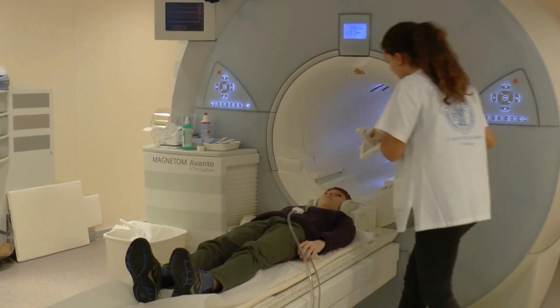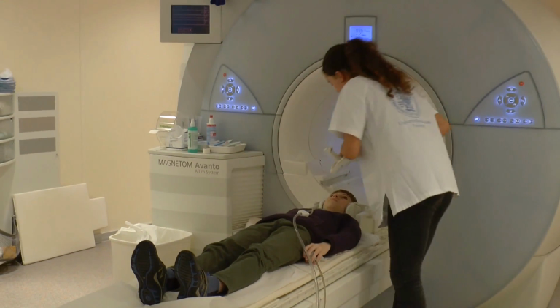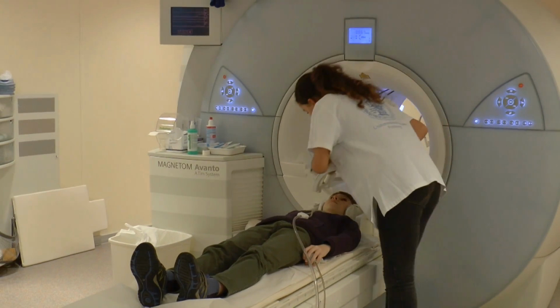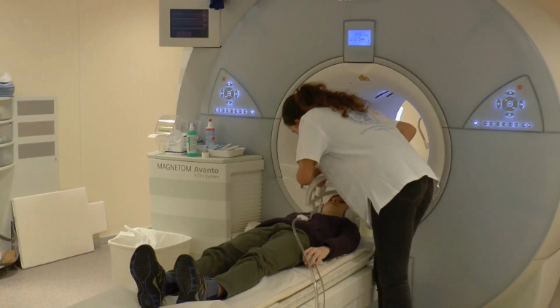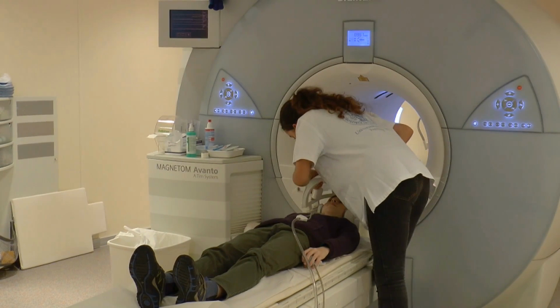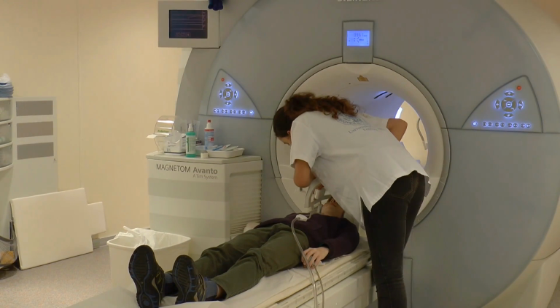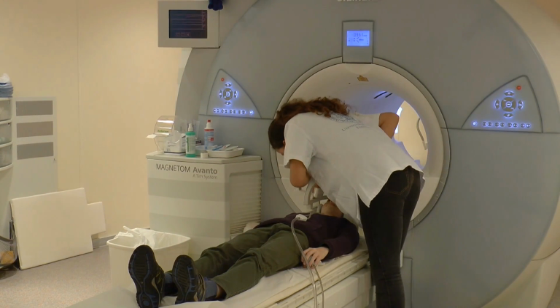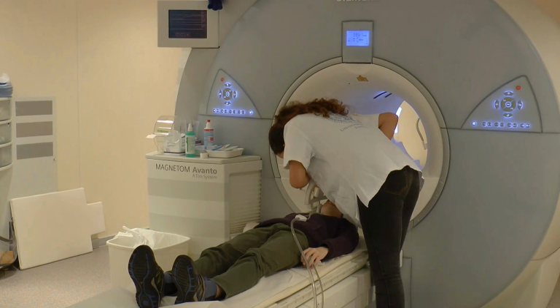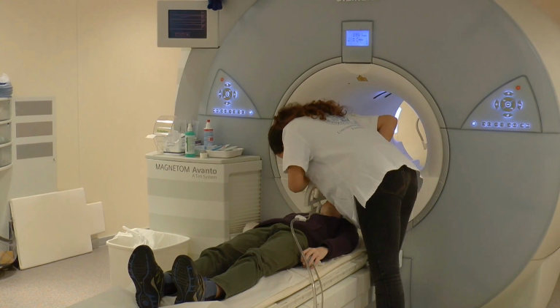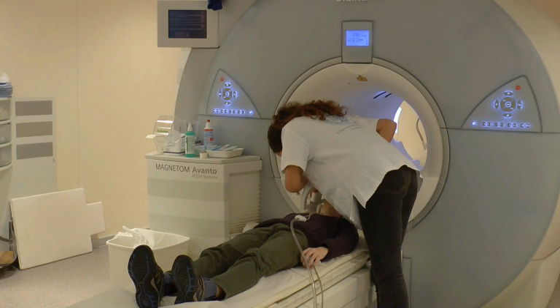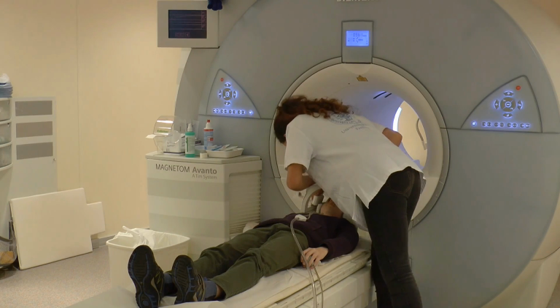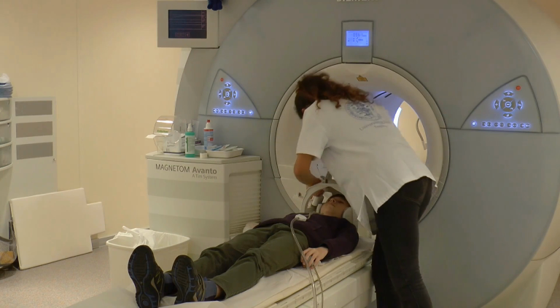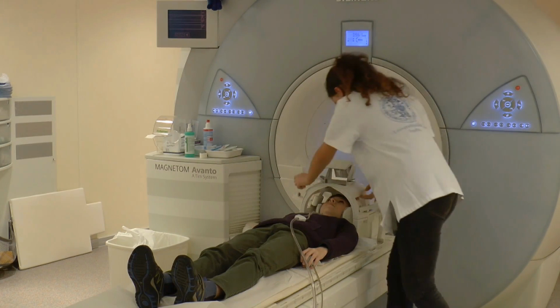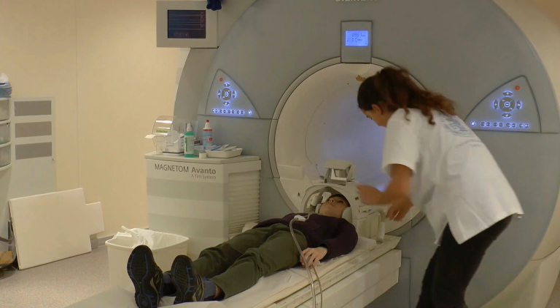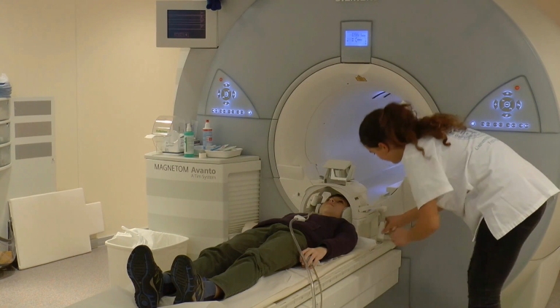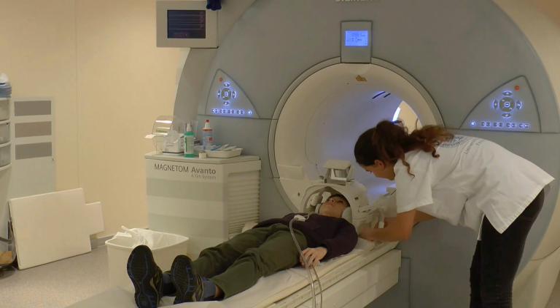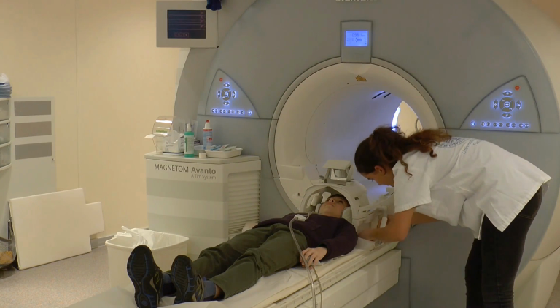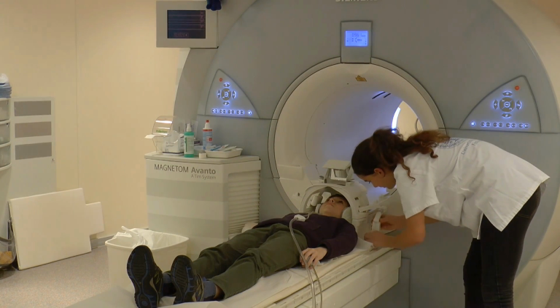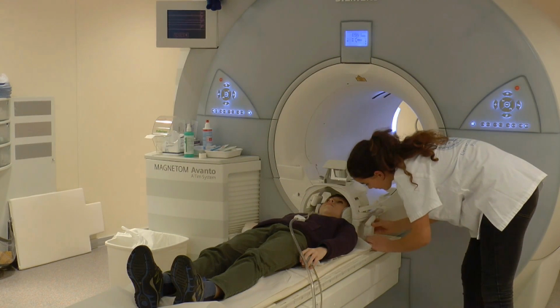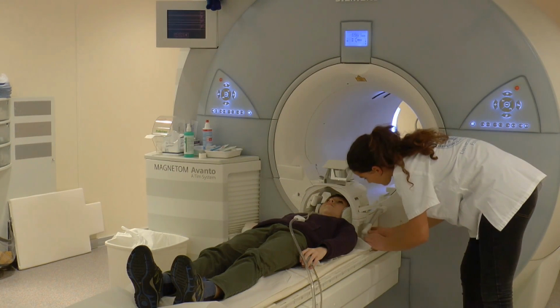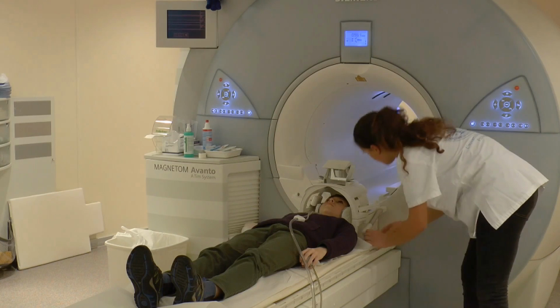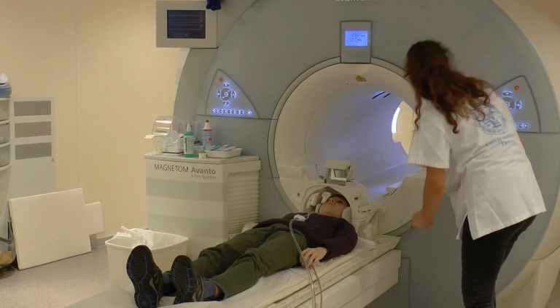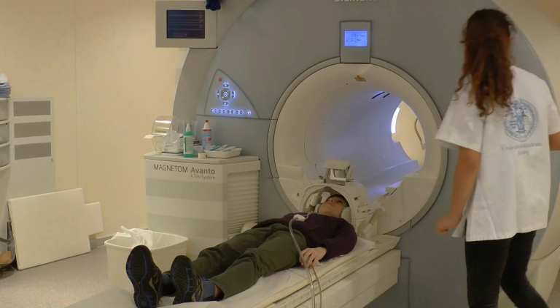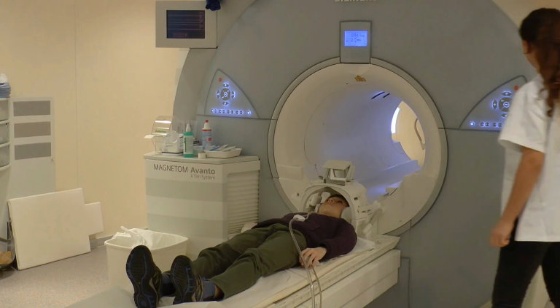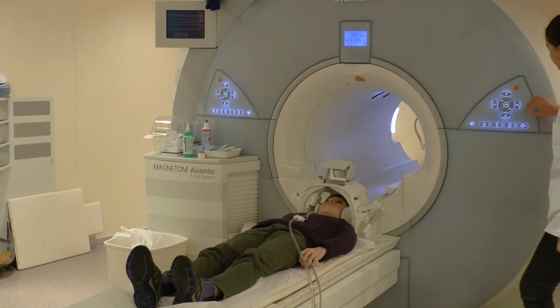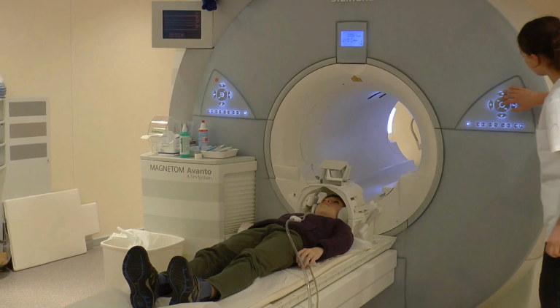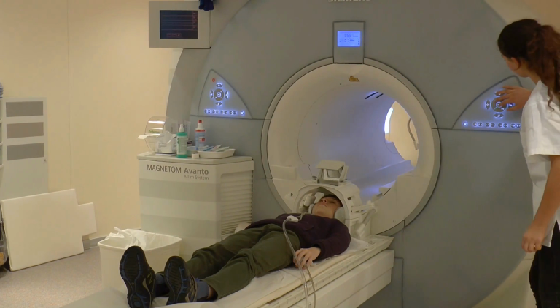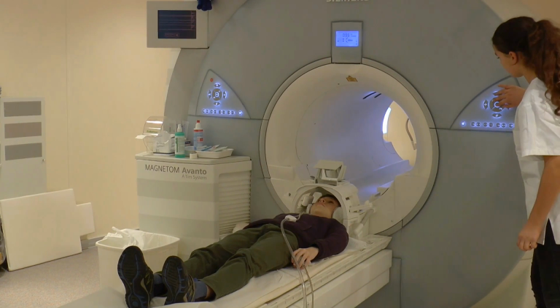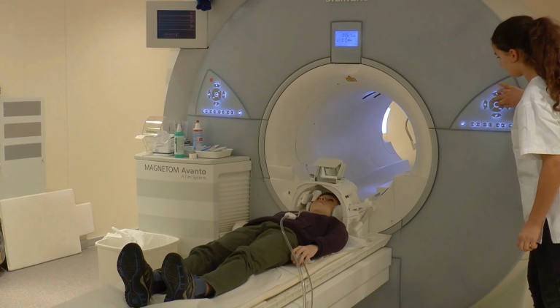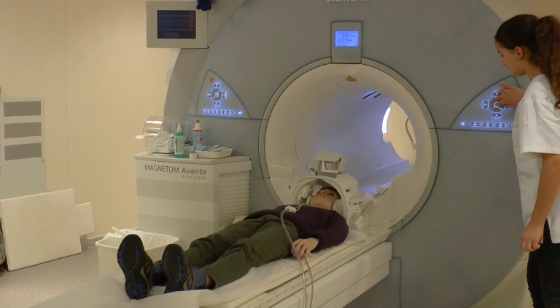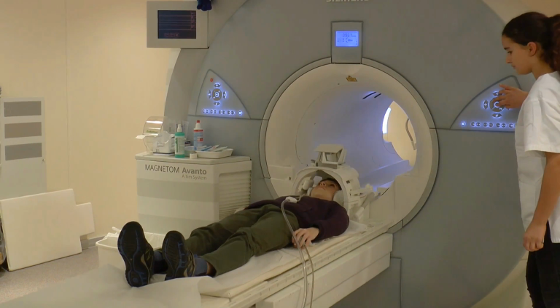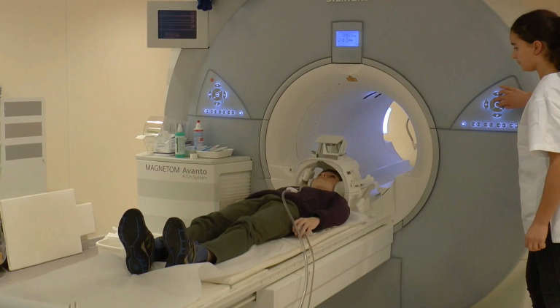After this, you will get a helmet. Your parents may stay with you during the examination, and you will always be able to see them and your doctor with your little mirror.